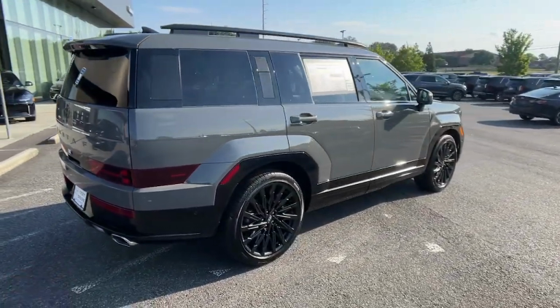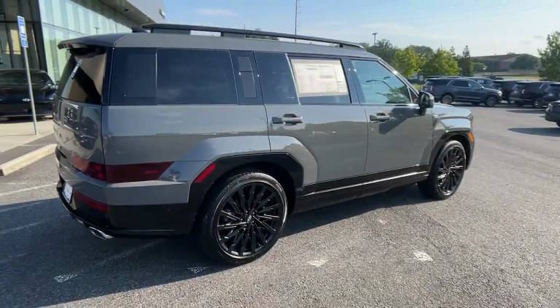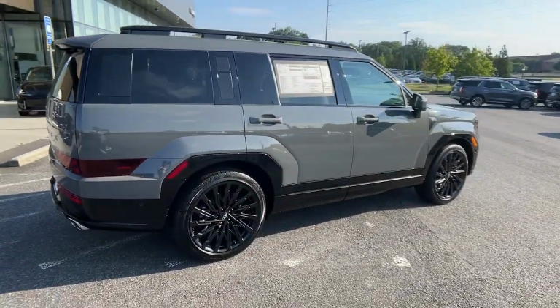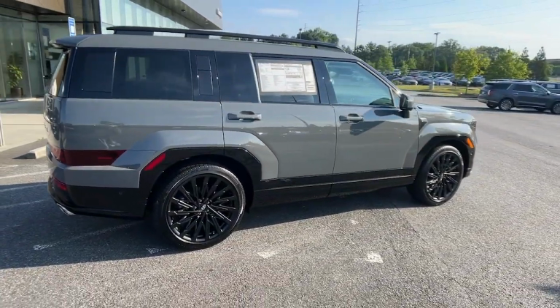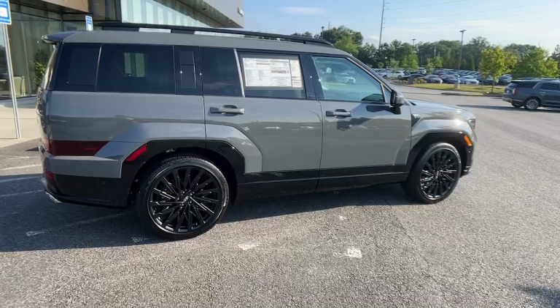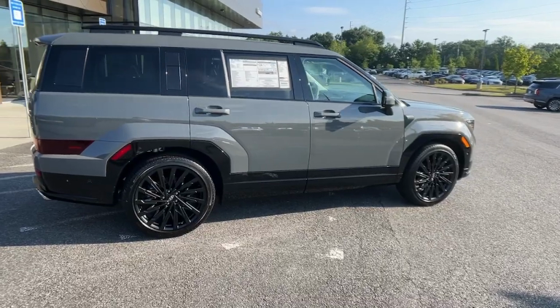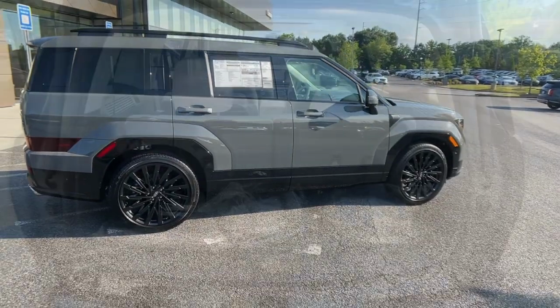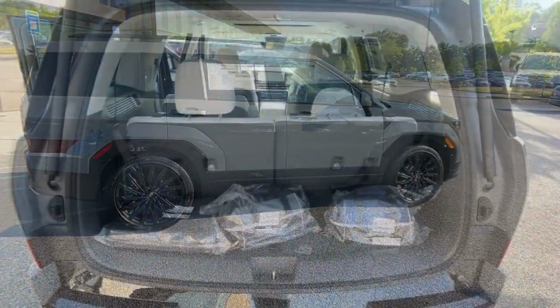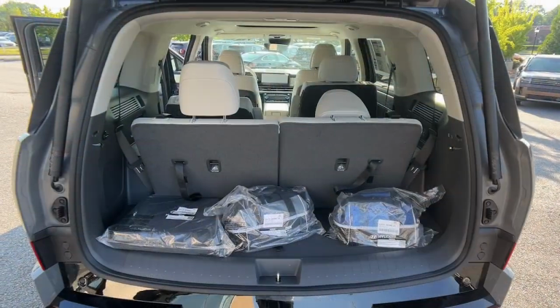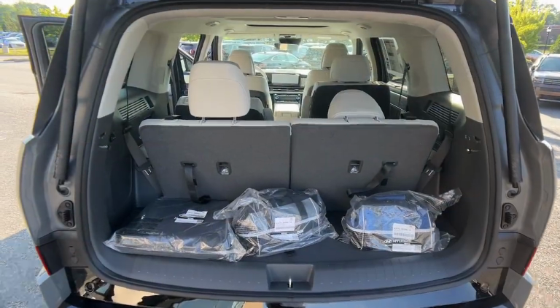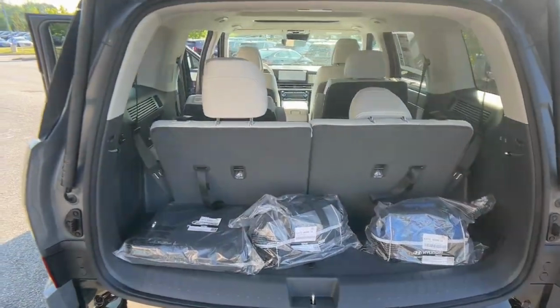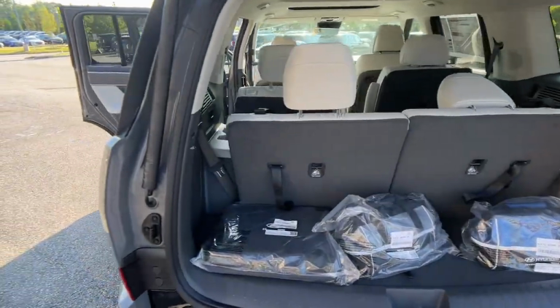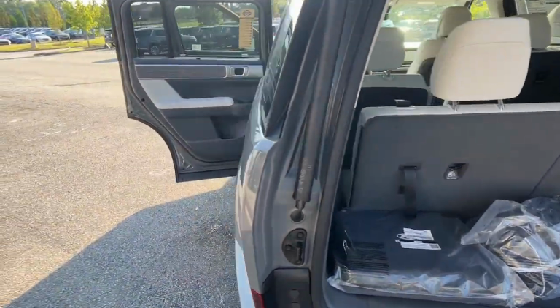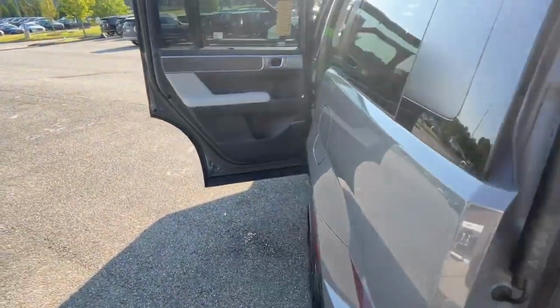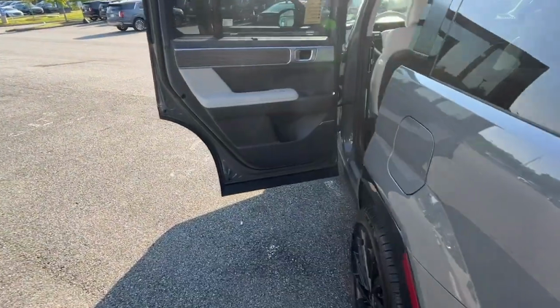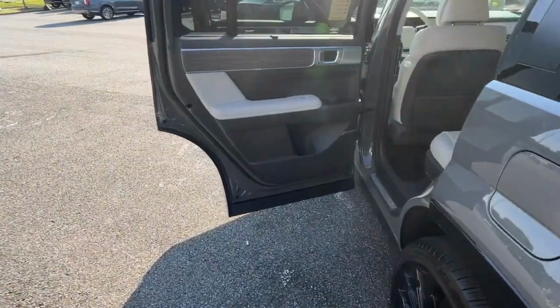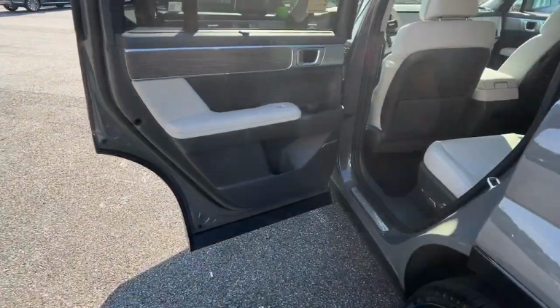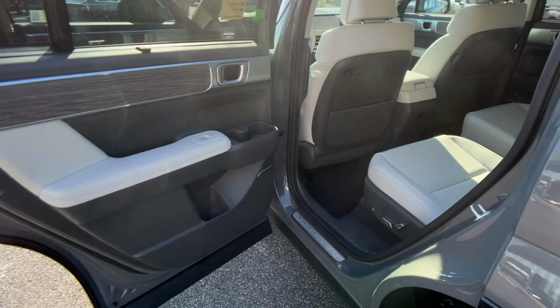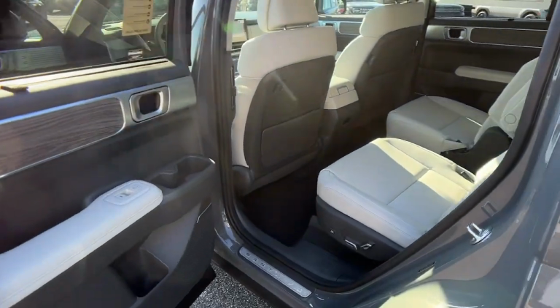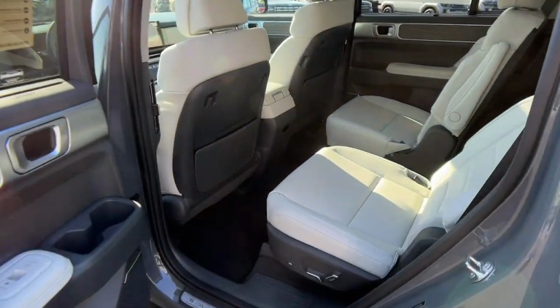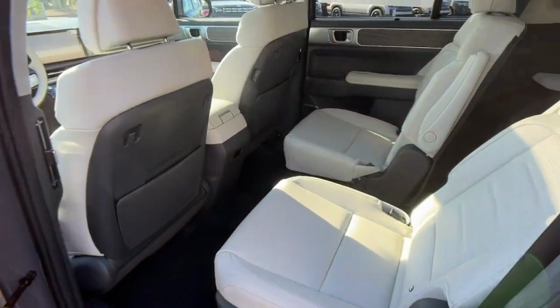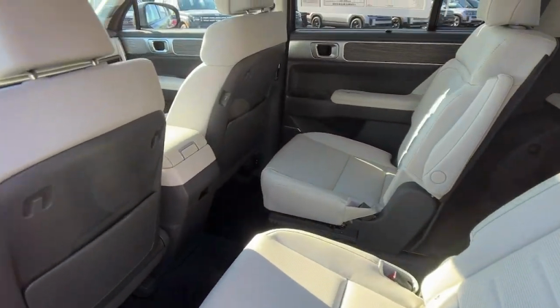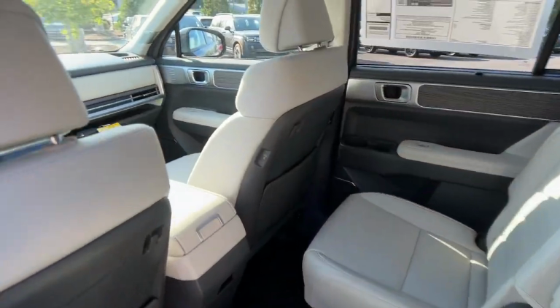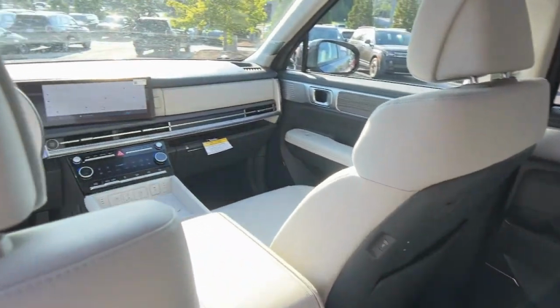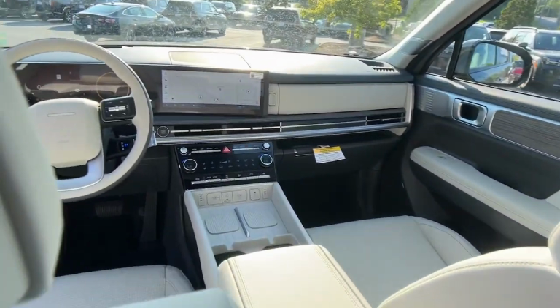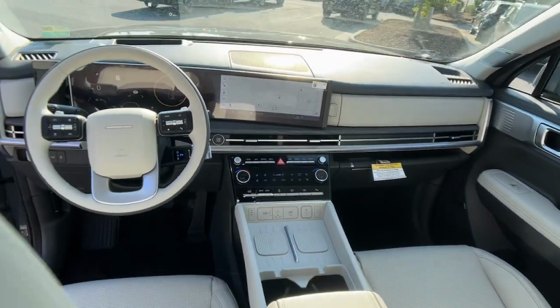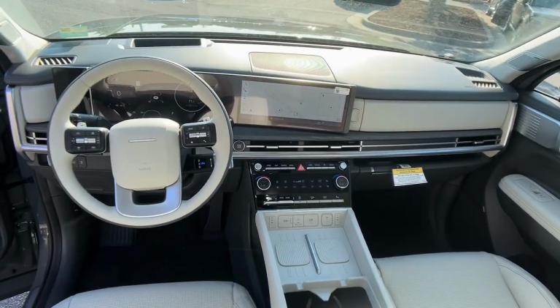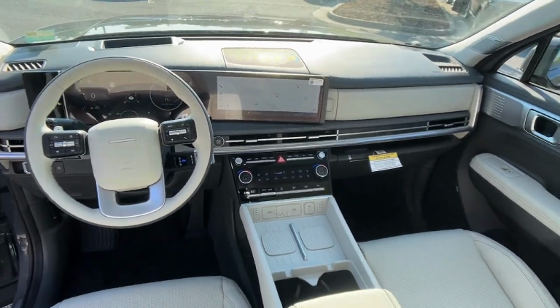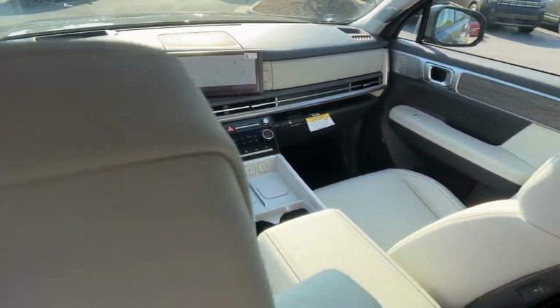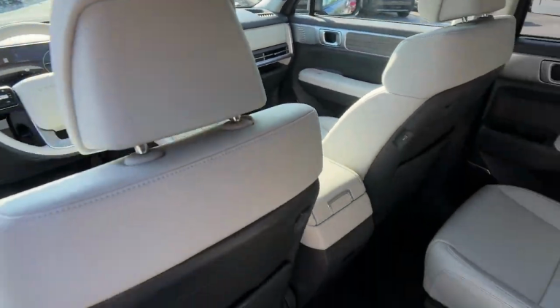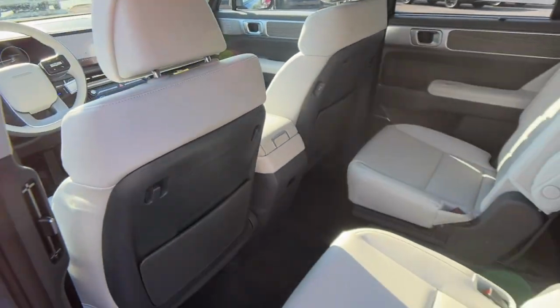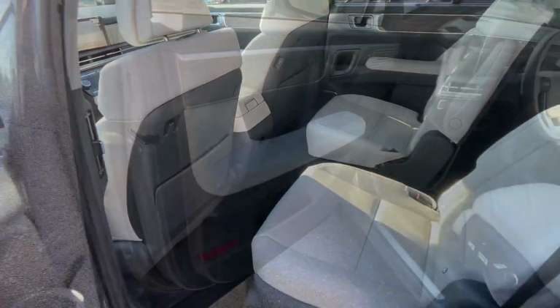Heated steering wheel, Apple CarPlay and/or Android Auto, Head-up Display, Keyless Entry, Moonroof, Navigation System, Heated Rear Seat, Power Passenger Seat, Power Lift Gate, Heated Mirrors.